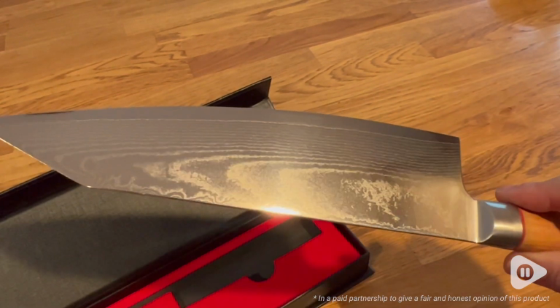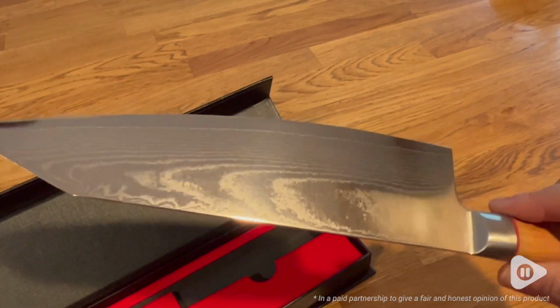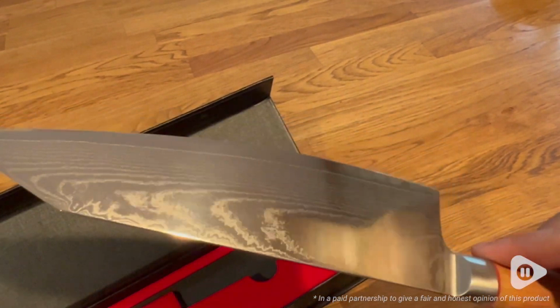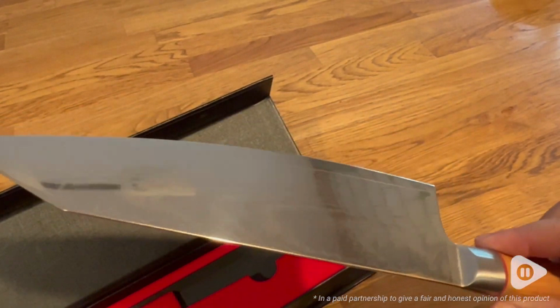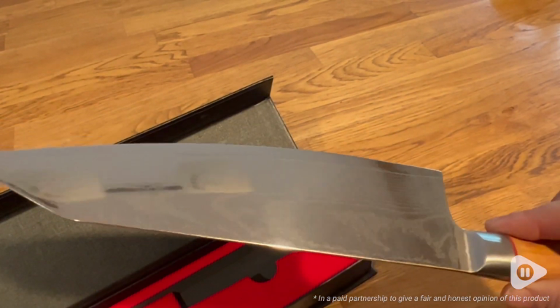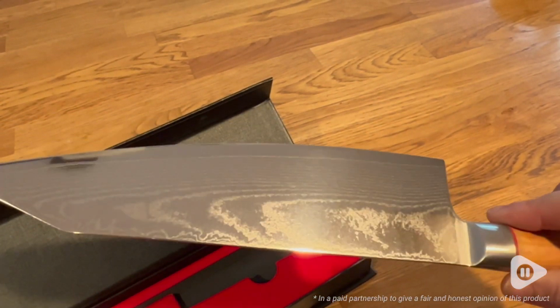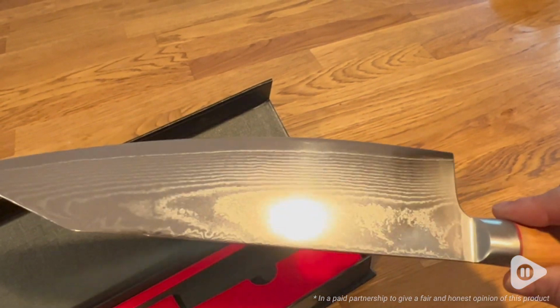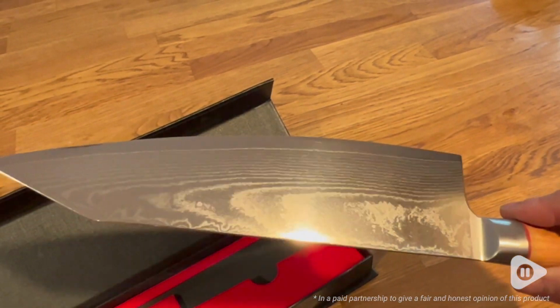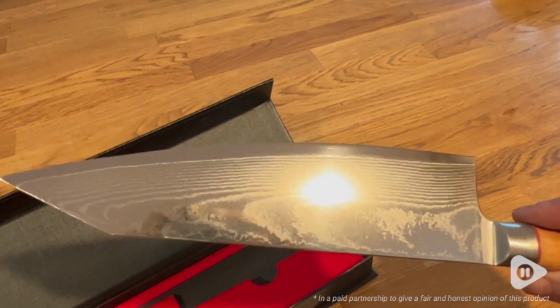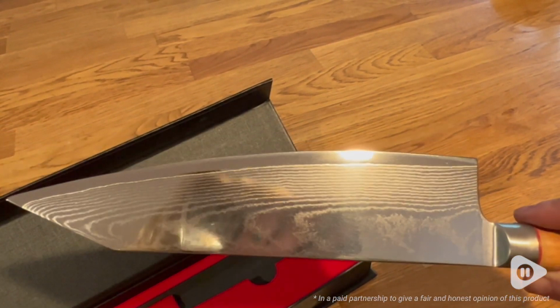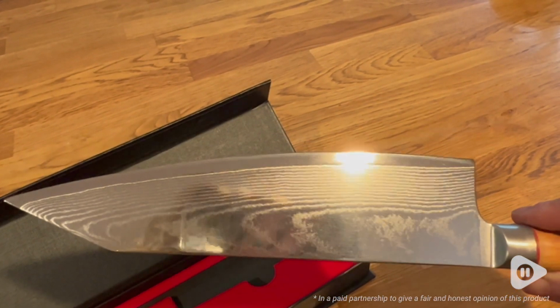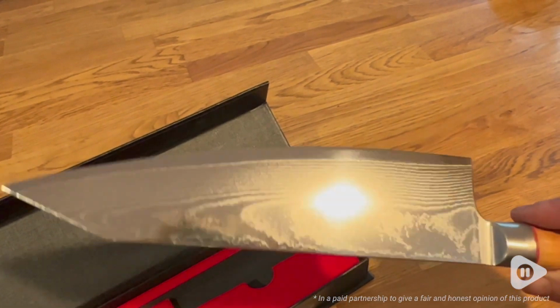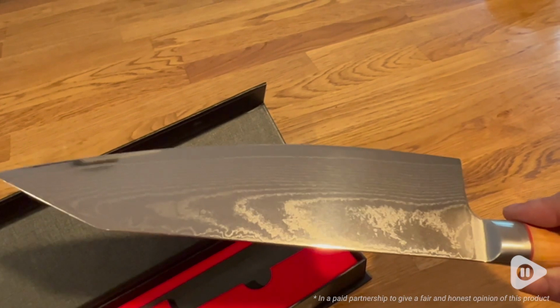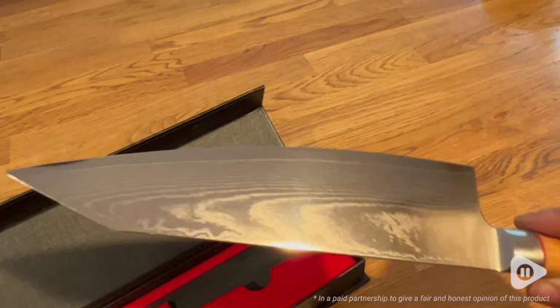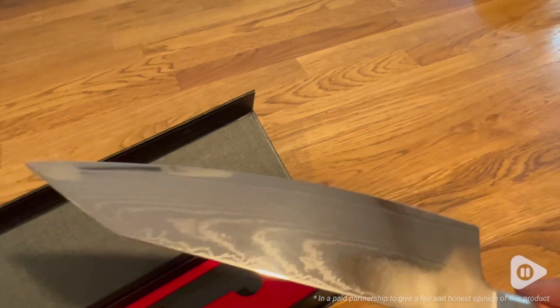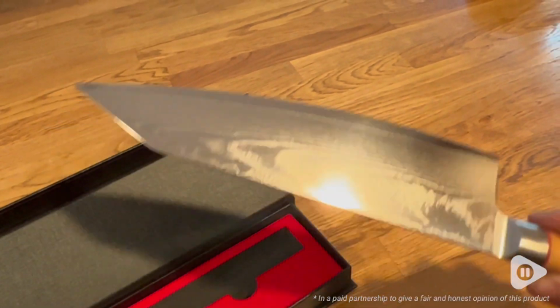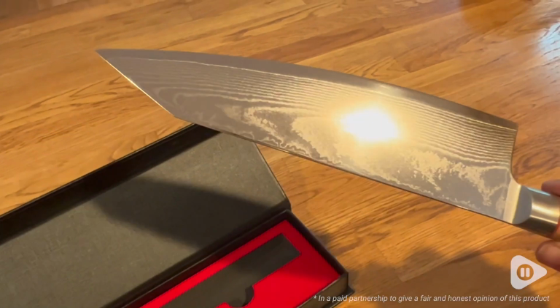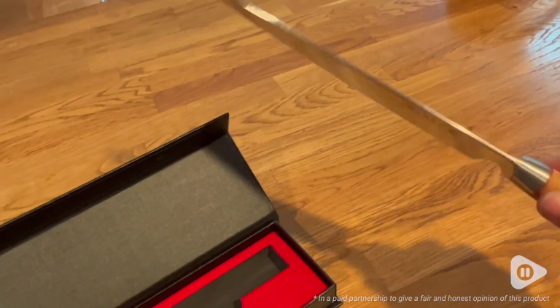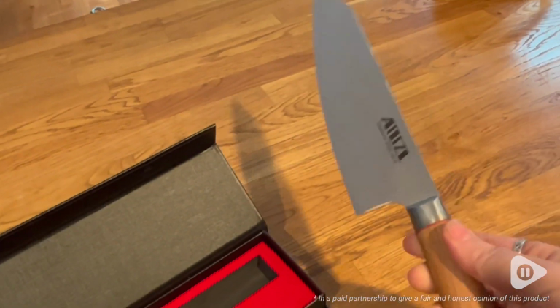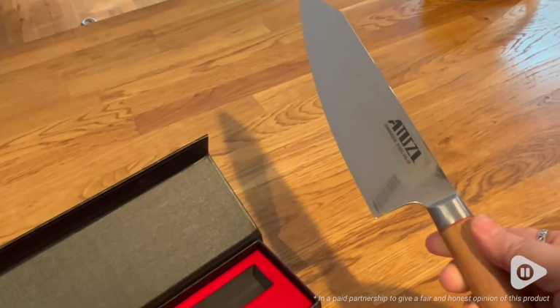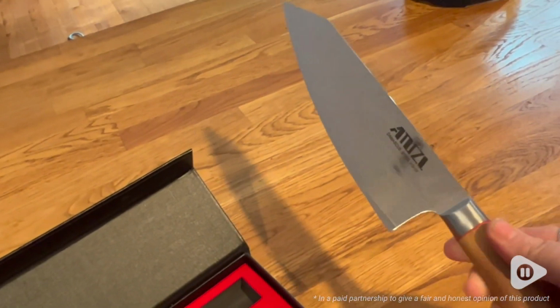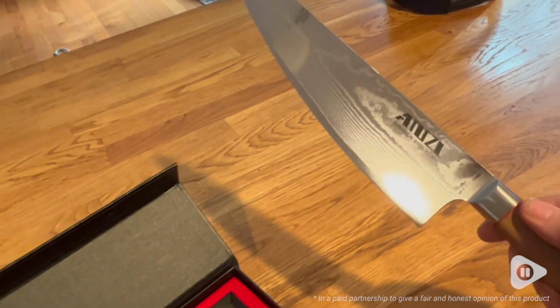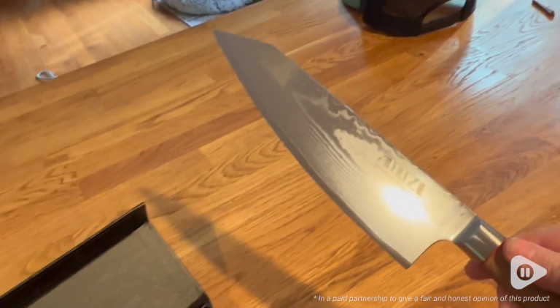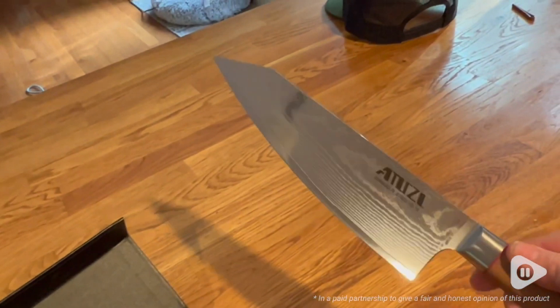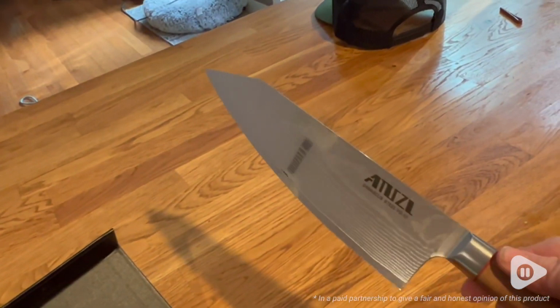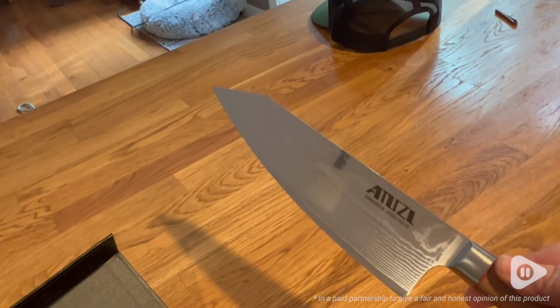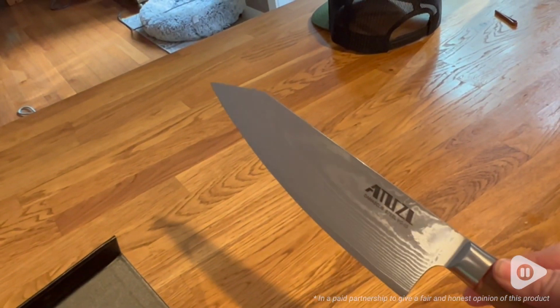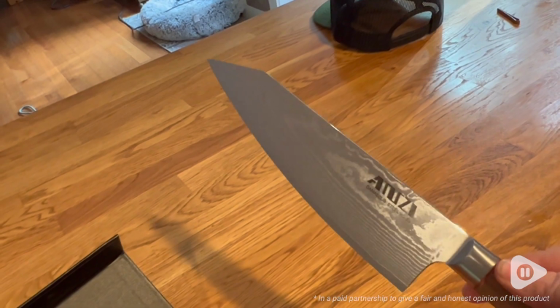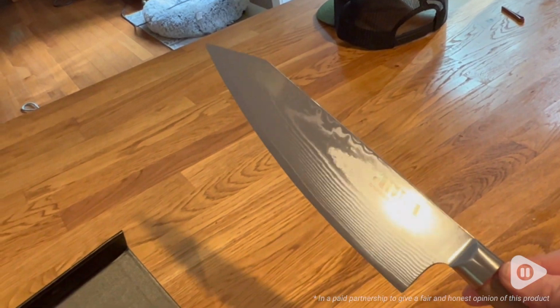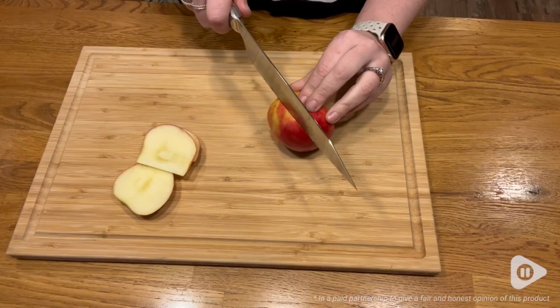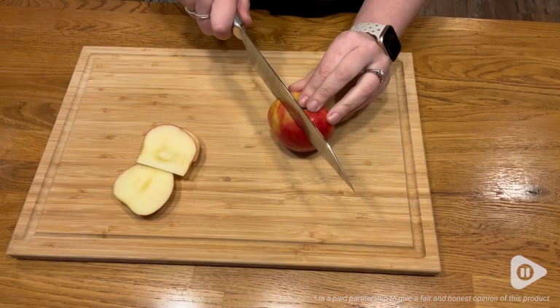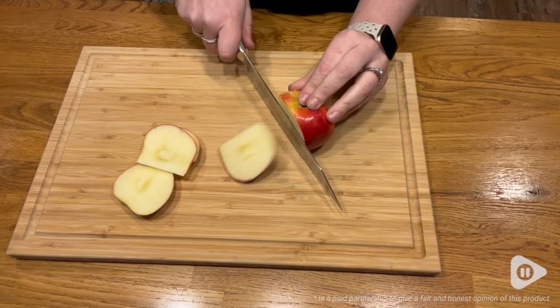Firstly, it's this gorgeous 67-layer Damascus and this beautiful olive wood handle that feels so good in the hand.